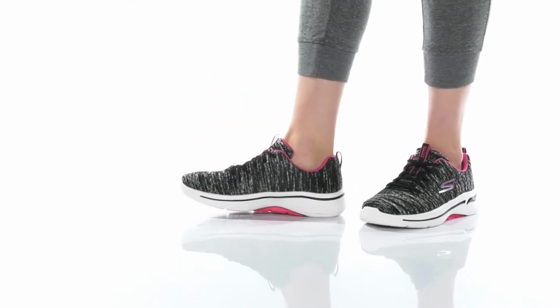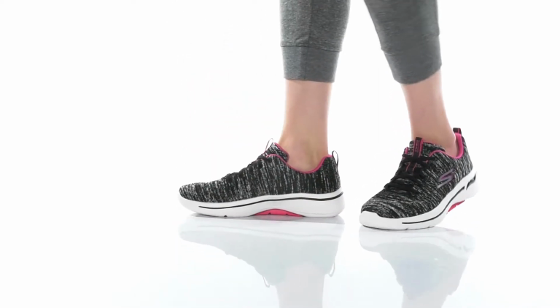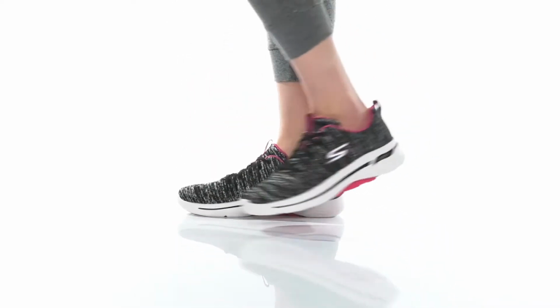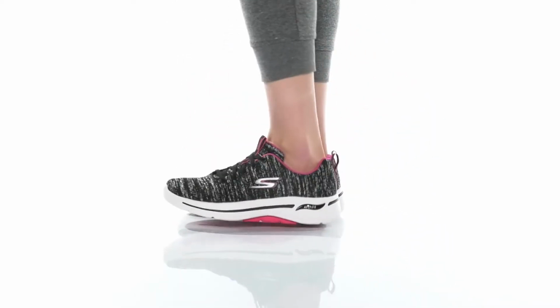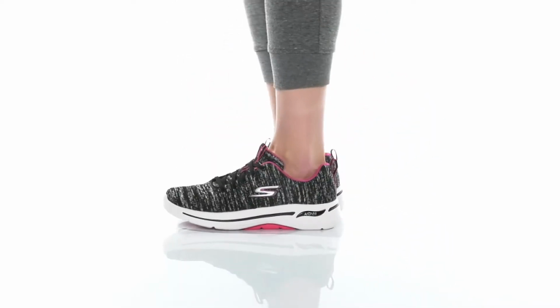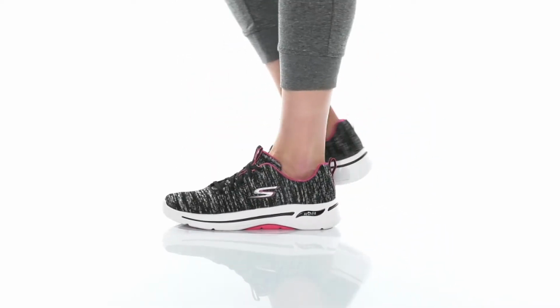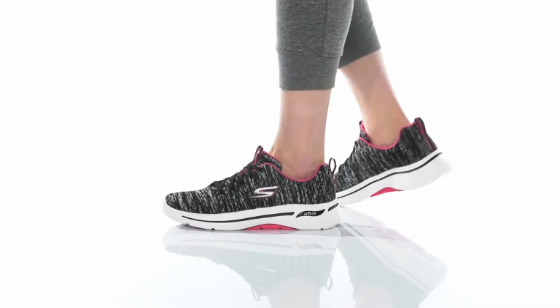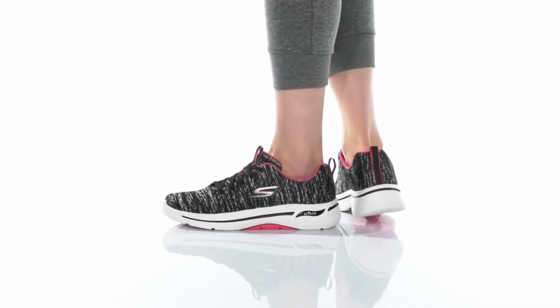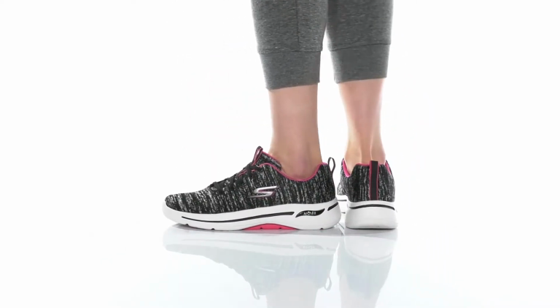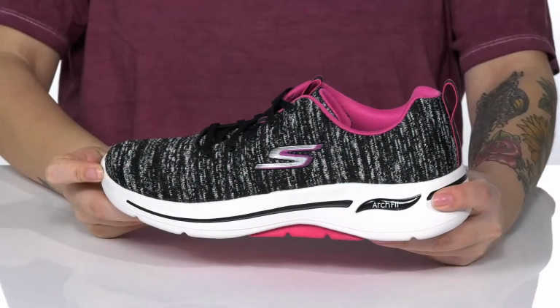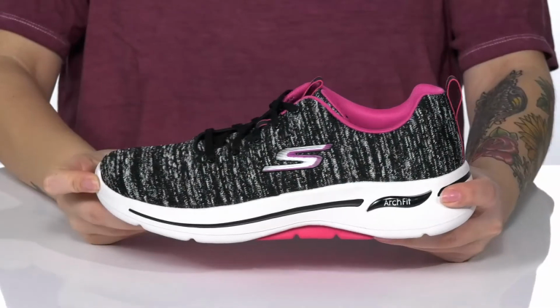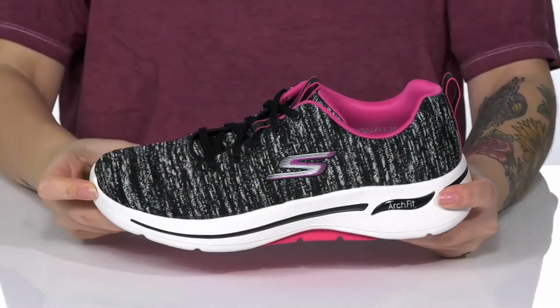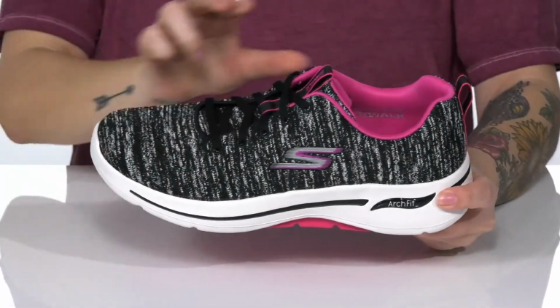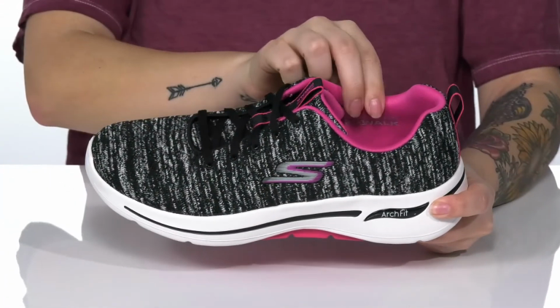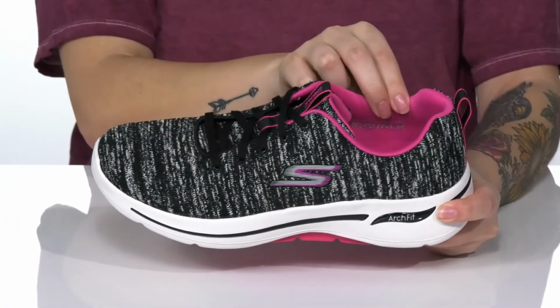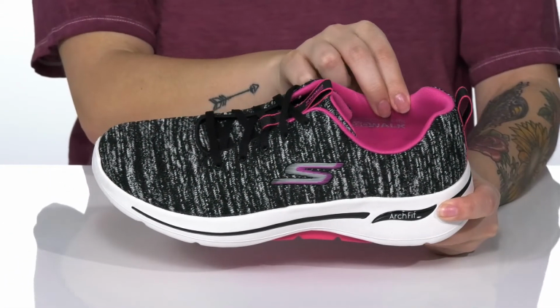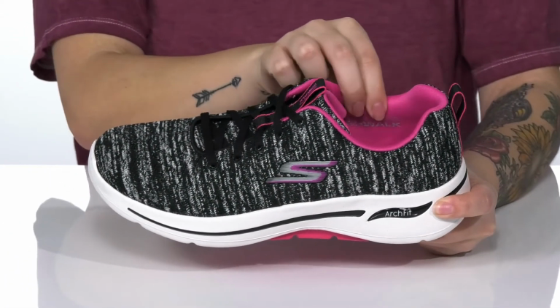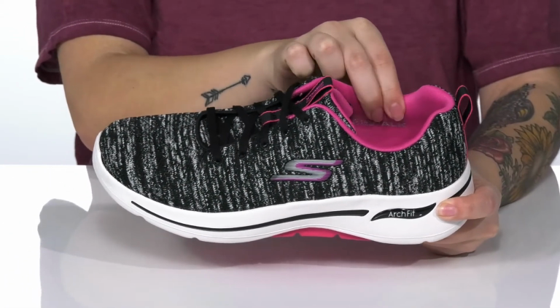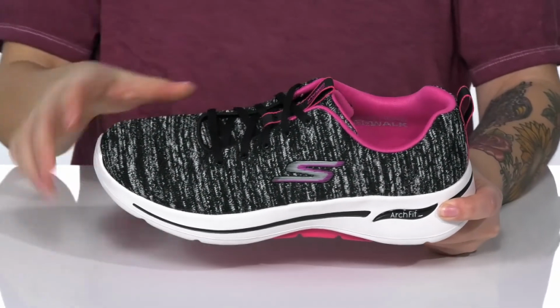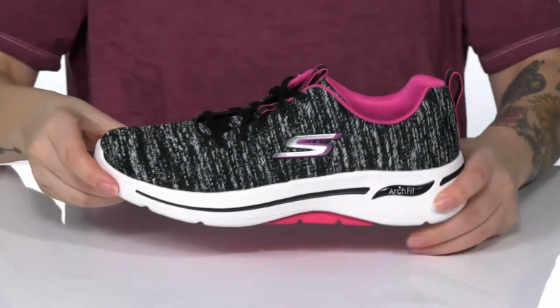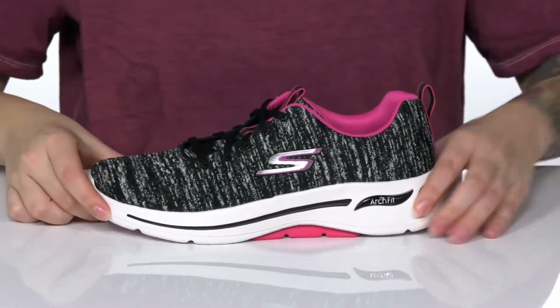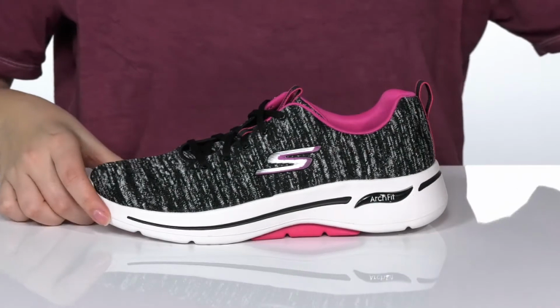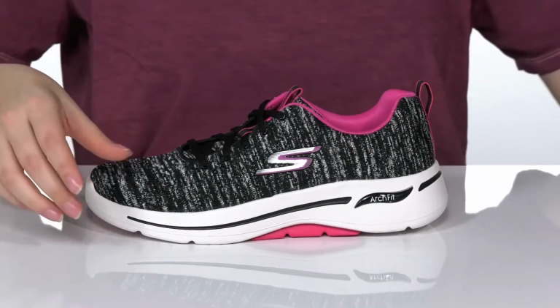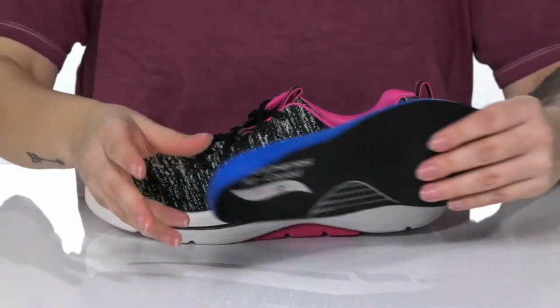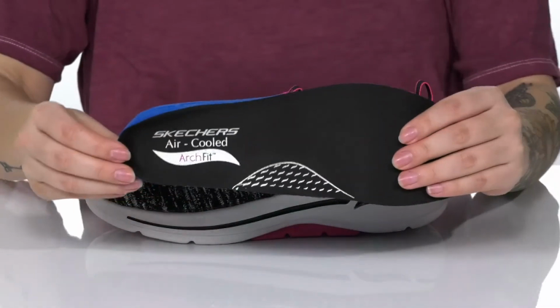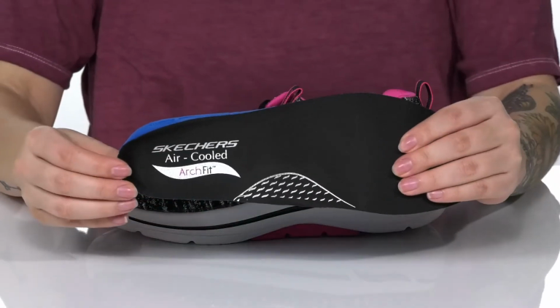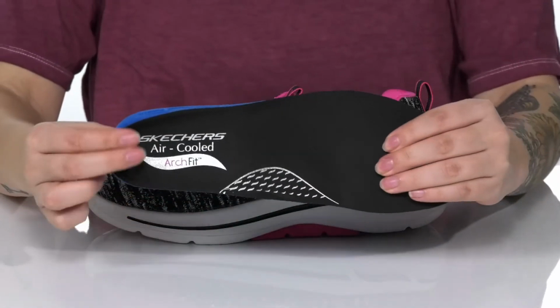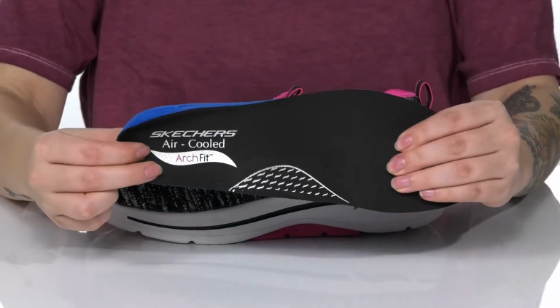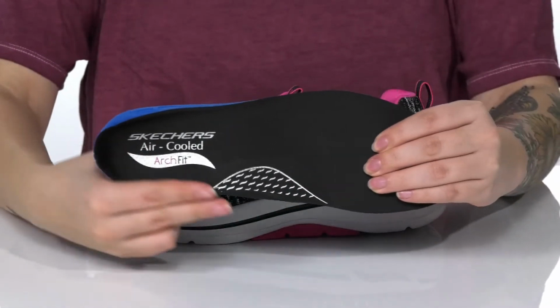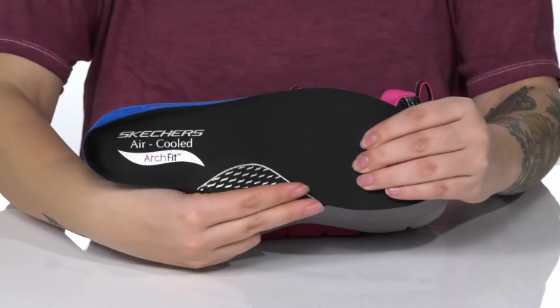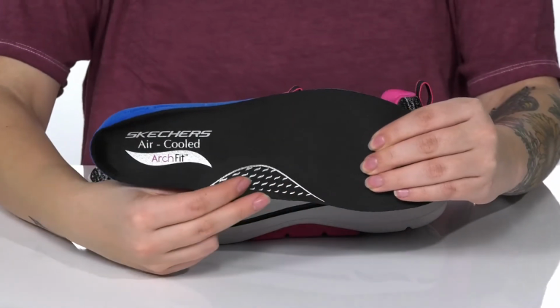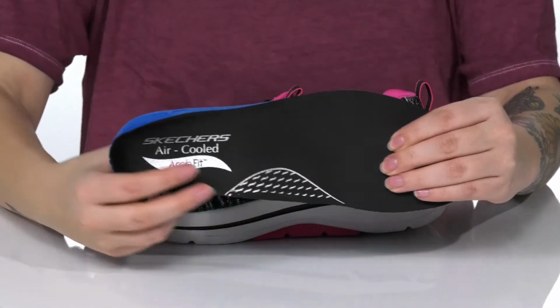These machine washable sneakers have a breathable textile upper with synthetic overlays. There is a textile inner lining with padding around the collar. These also come with a removable insole that has a deeper heel cup as well as arch support.